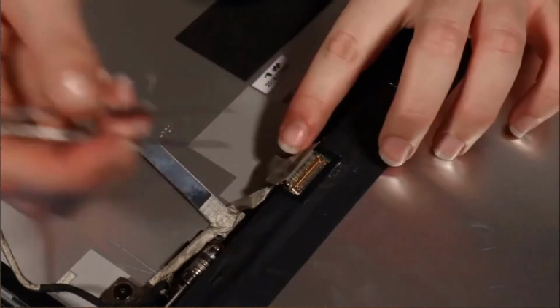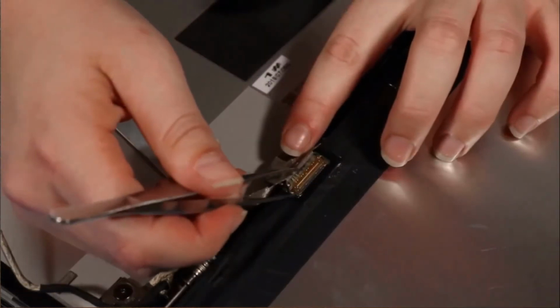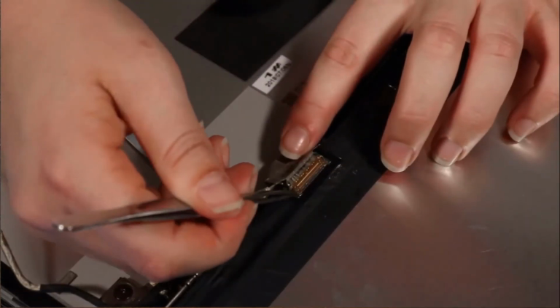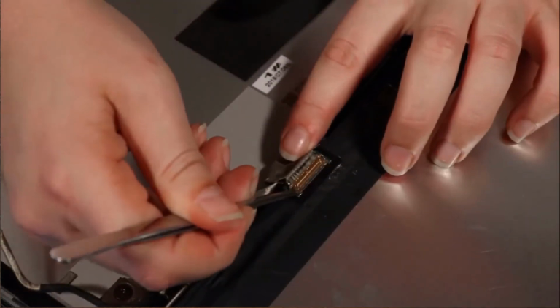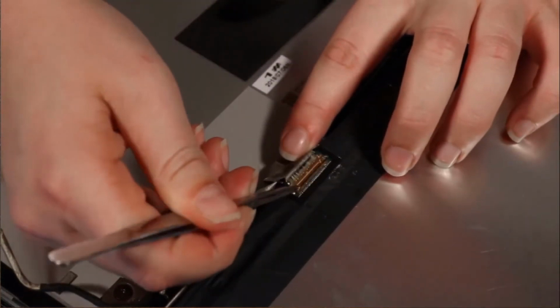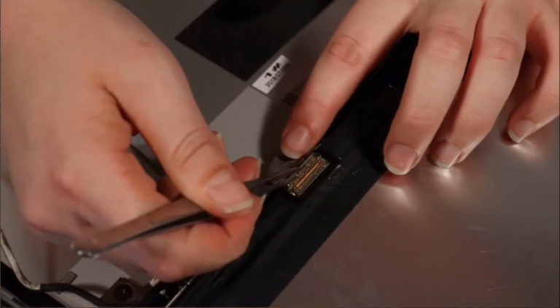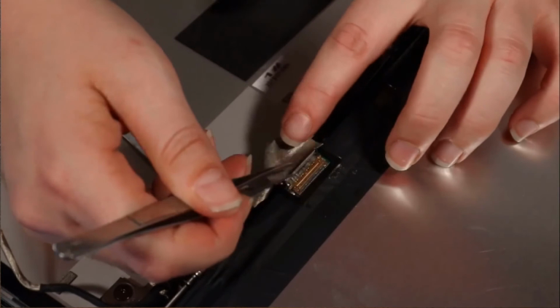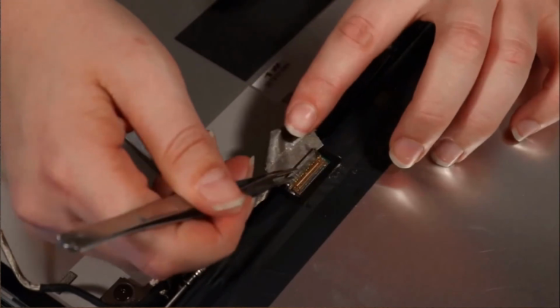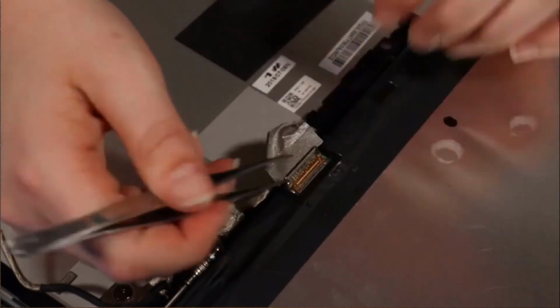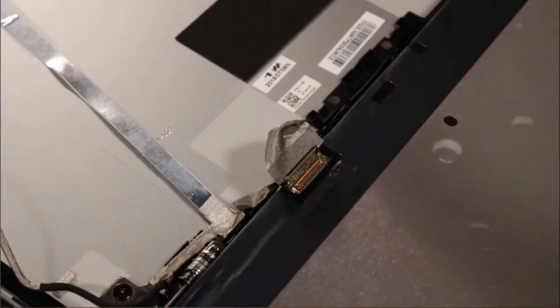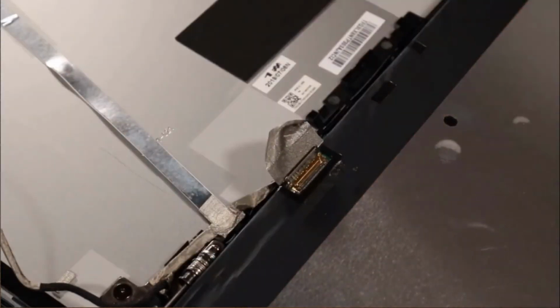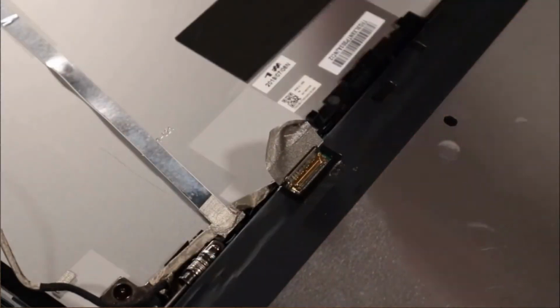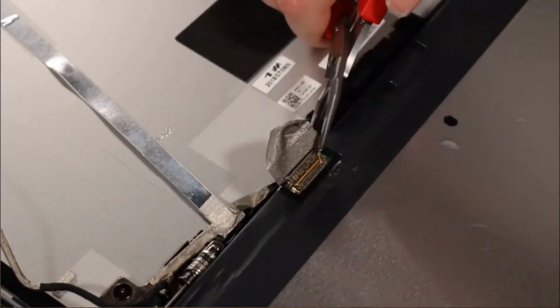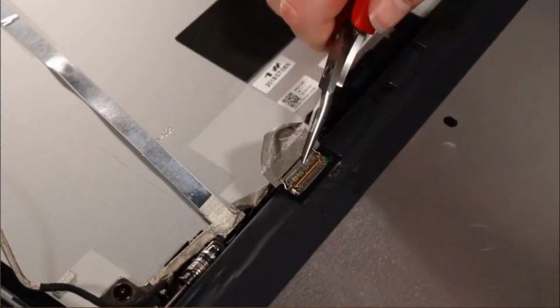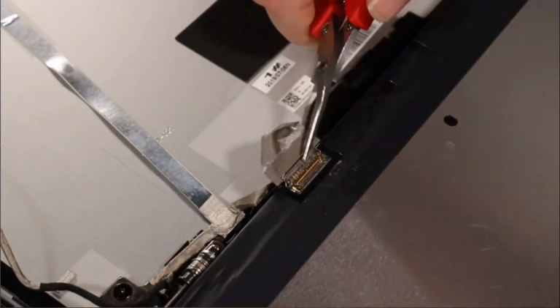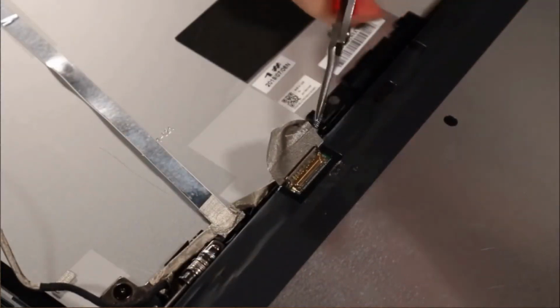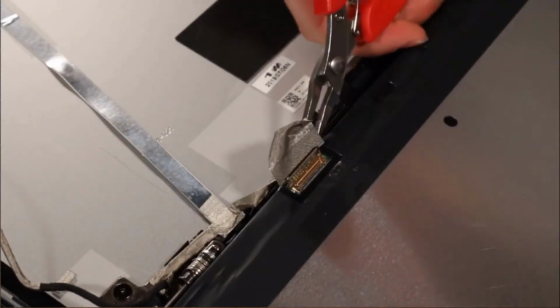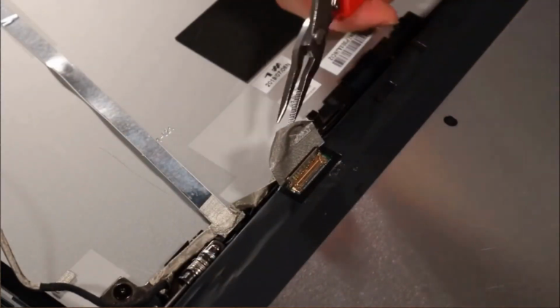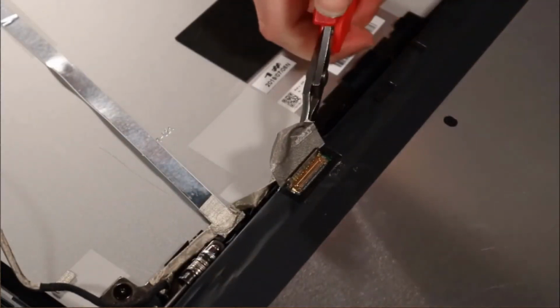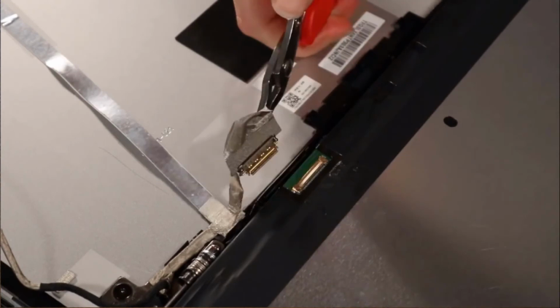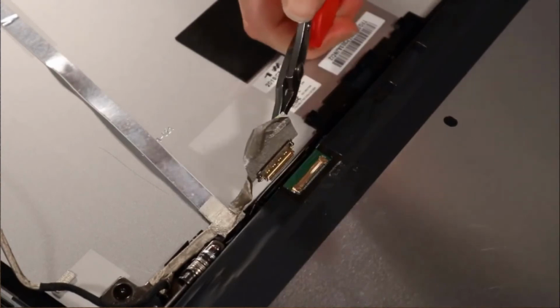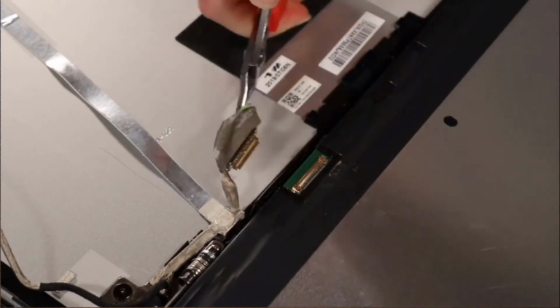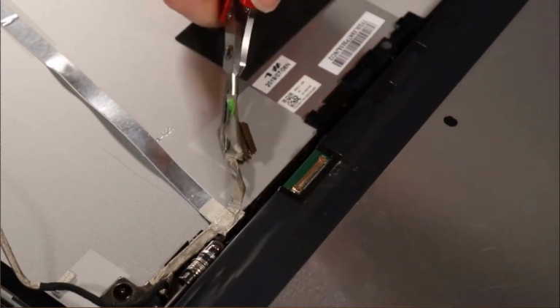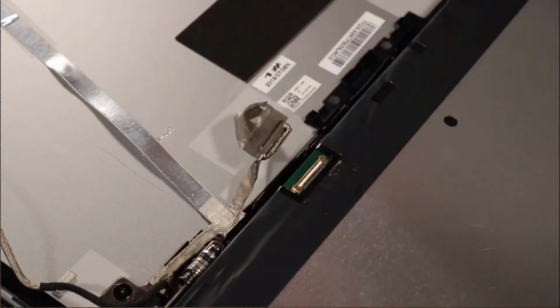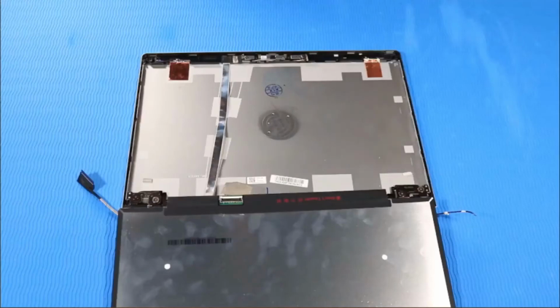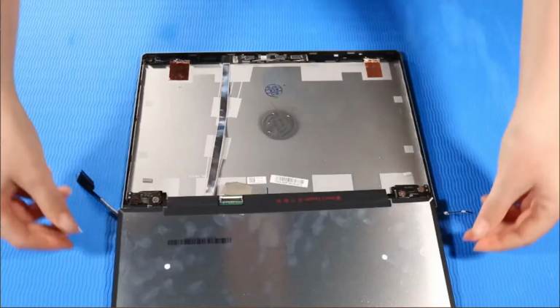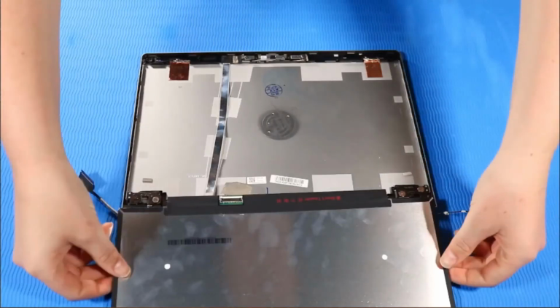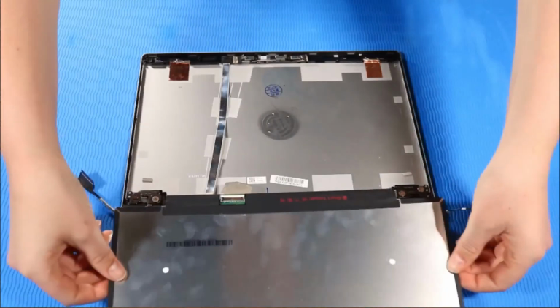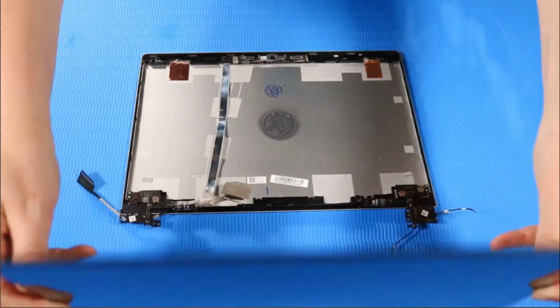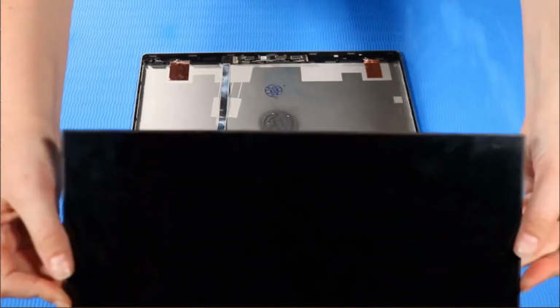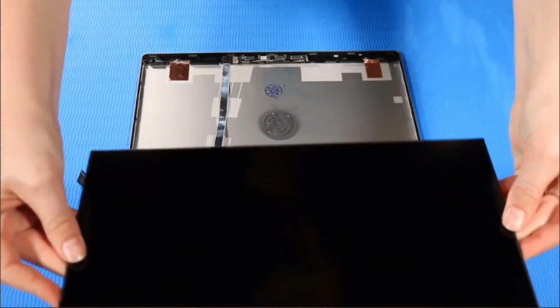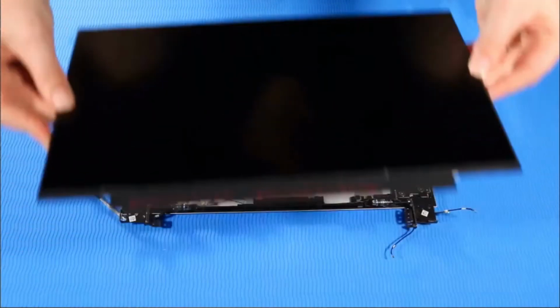Lift up the locking bar and disconnect the display panel cable from the display panel. Grasp the edges of the display panel and remove.